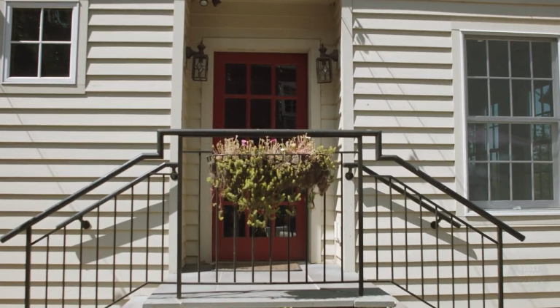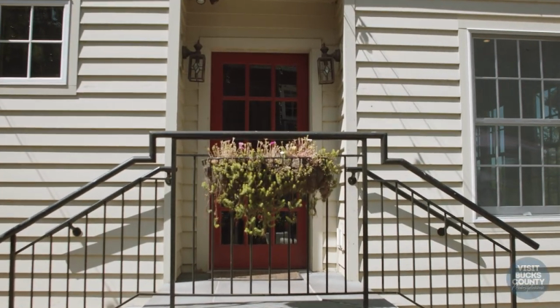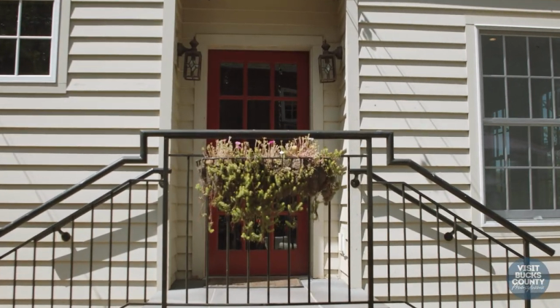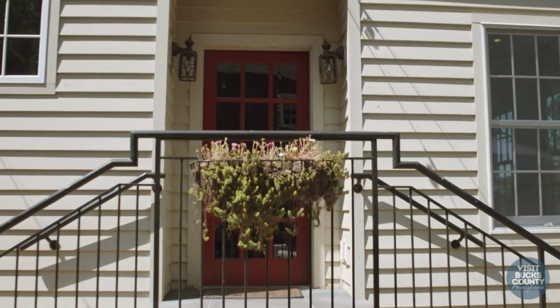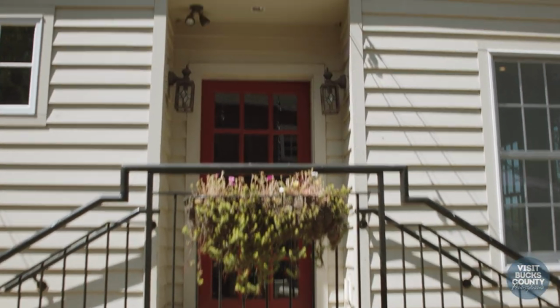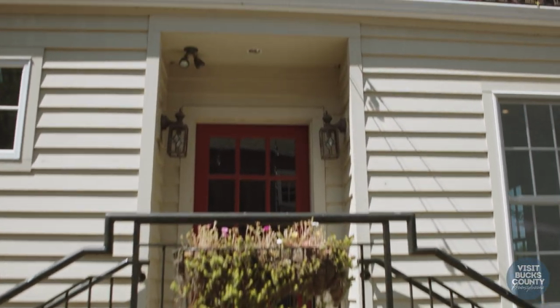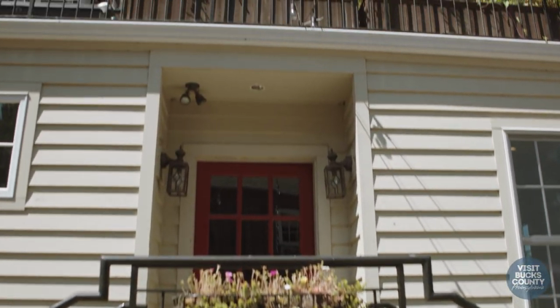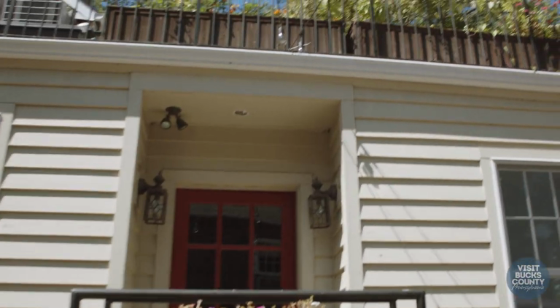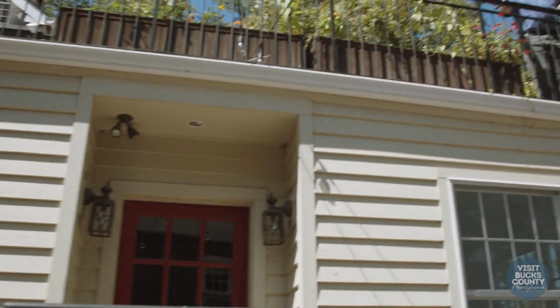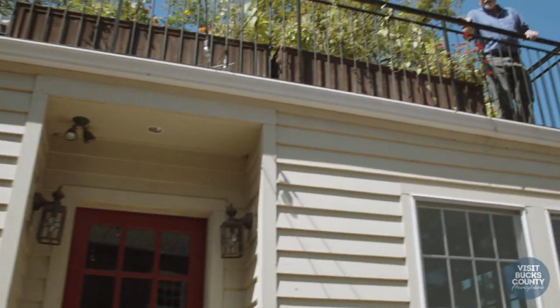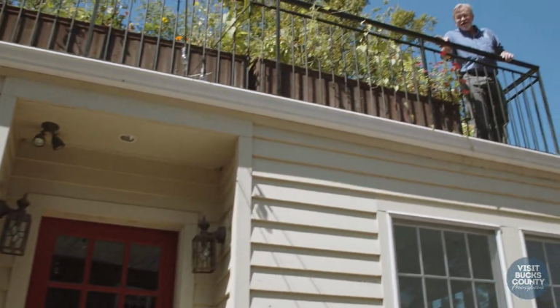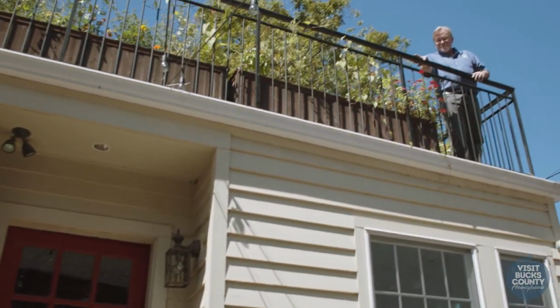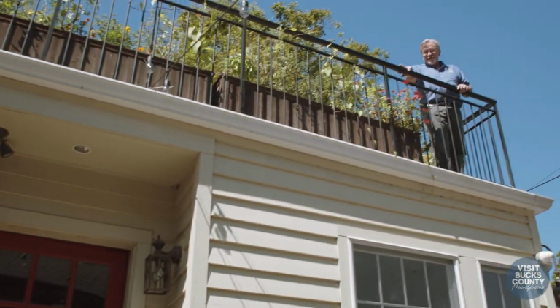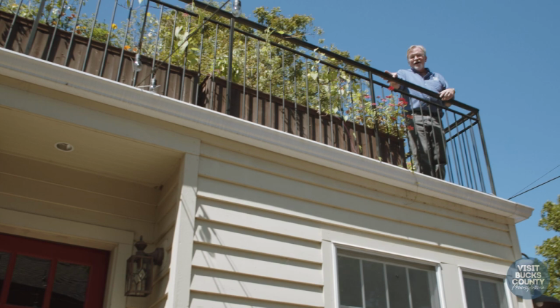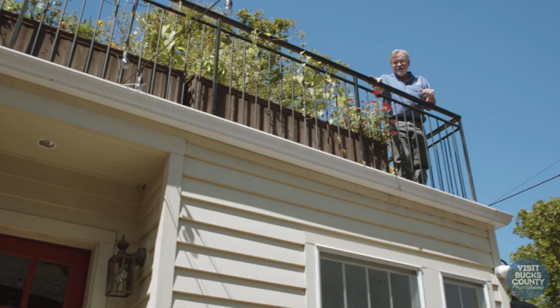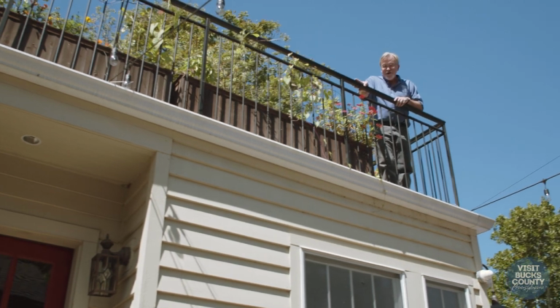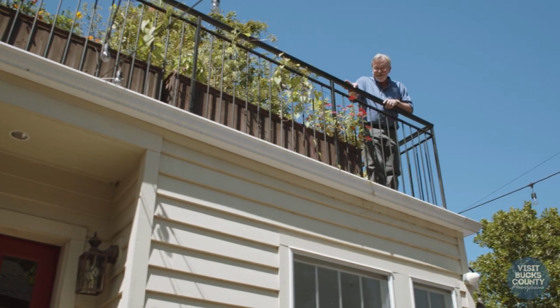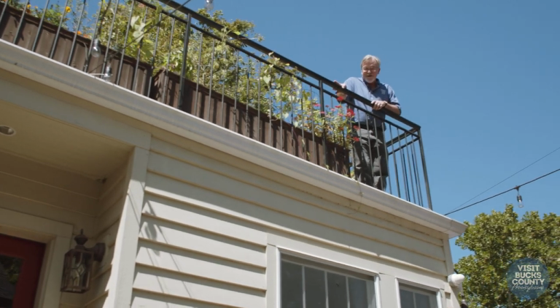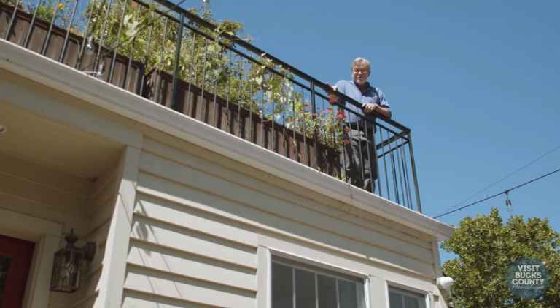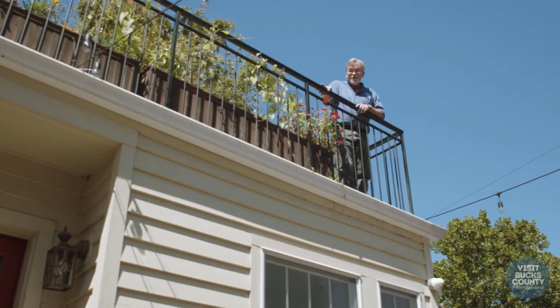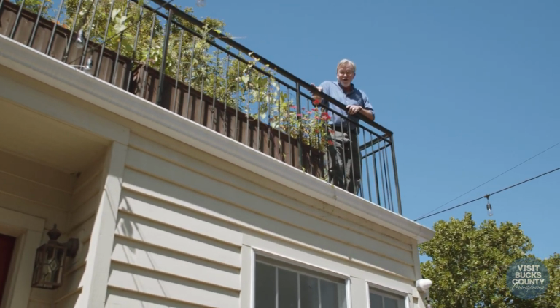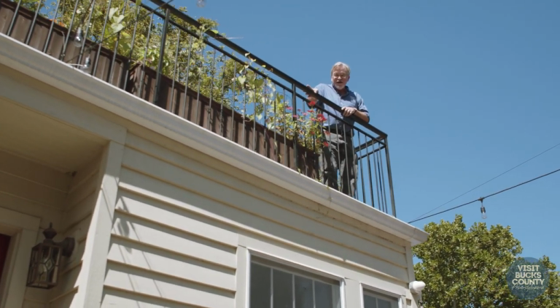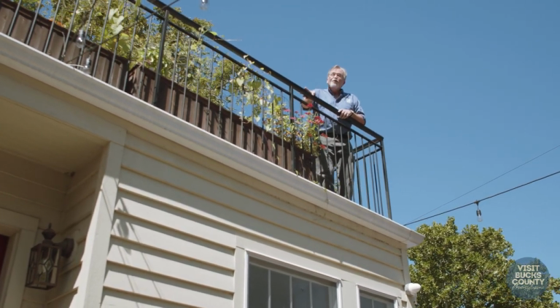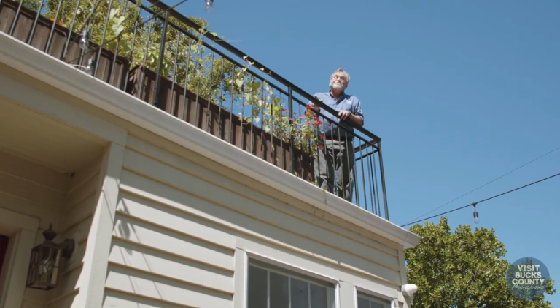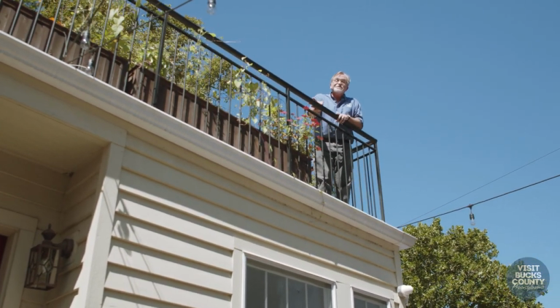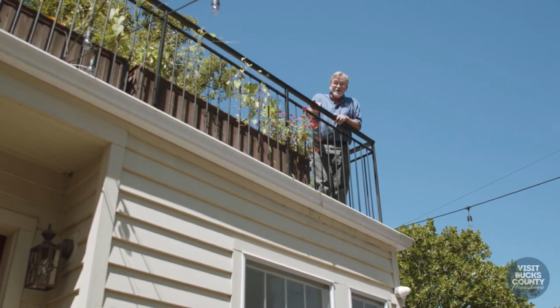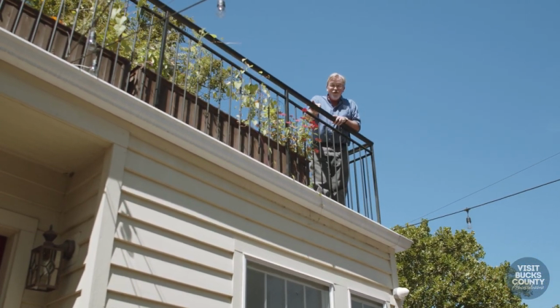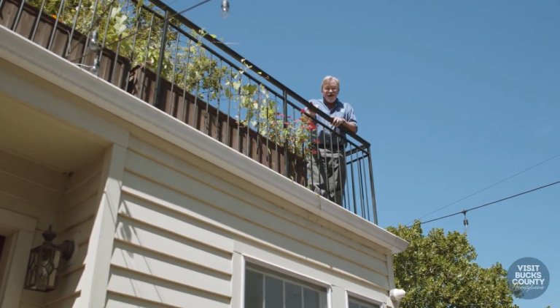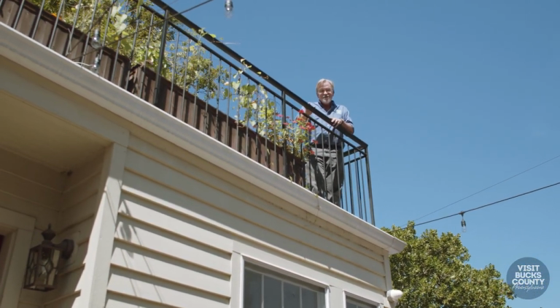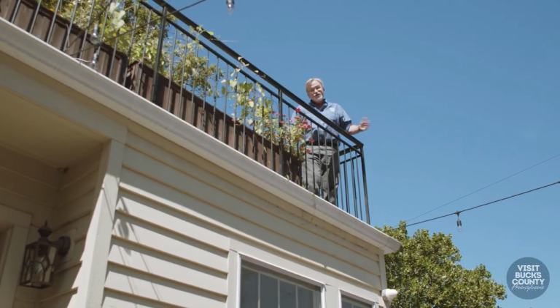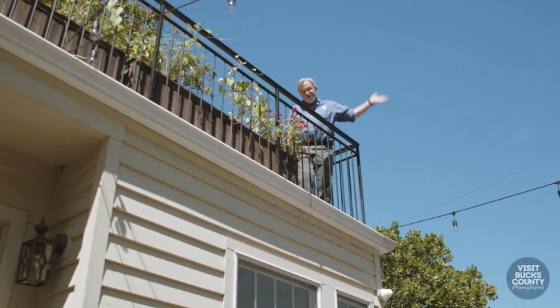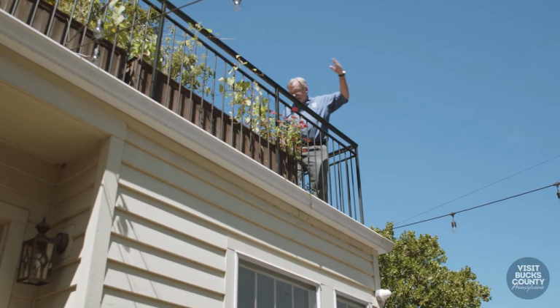Hey! Hello! I'm up here! I'll bet you thought I was going to come through that door. Welcome to the 1740 House. Let me show you around.